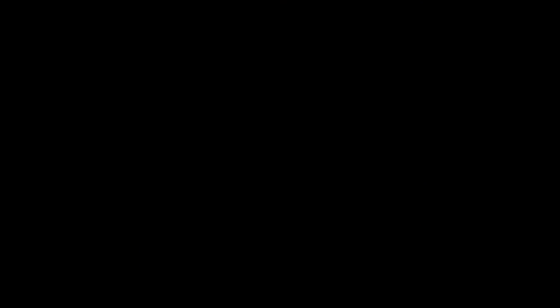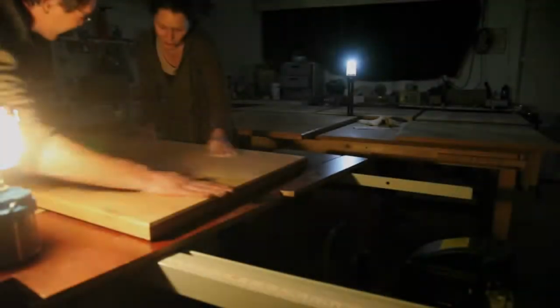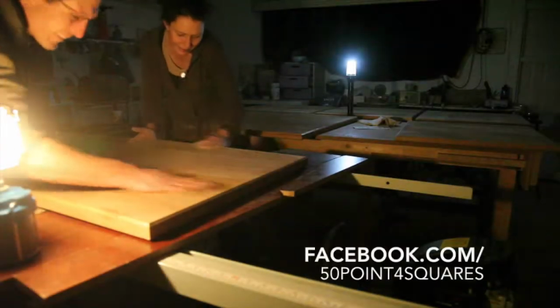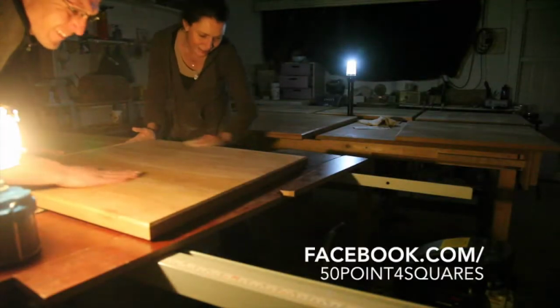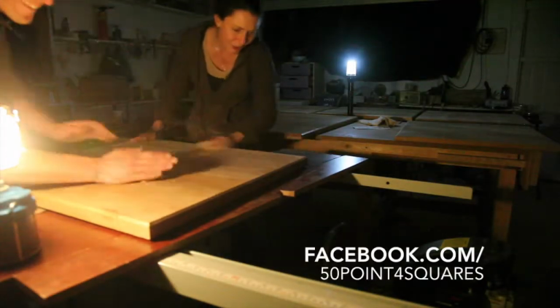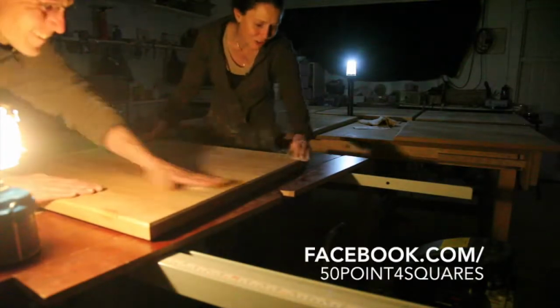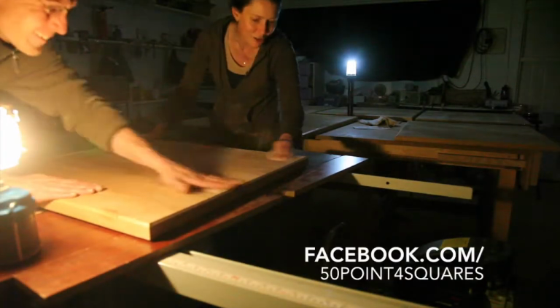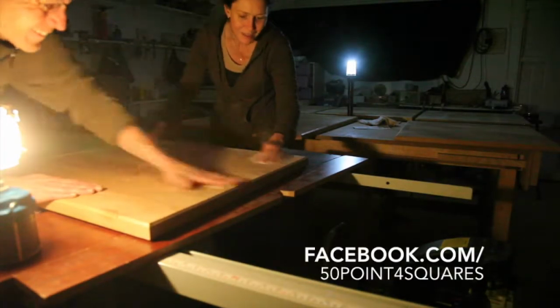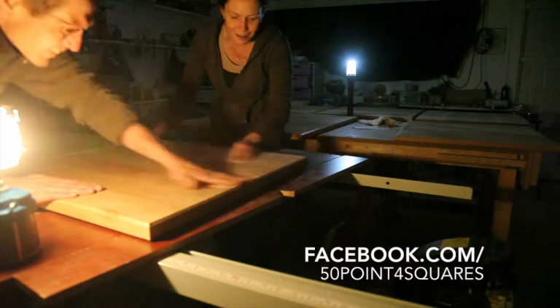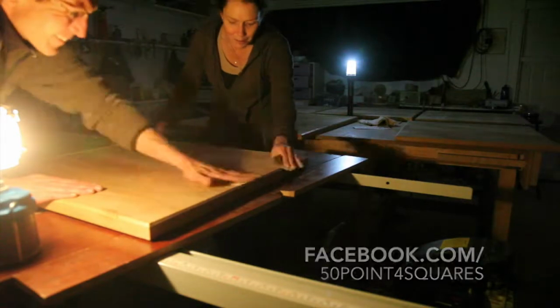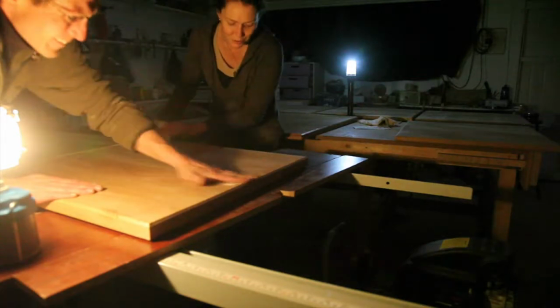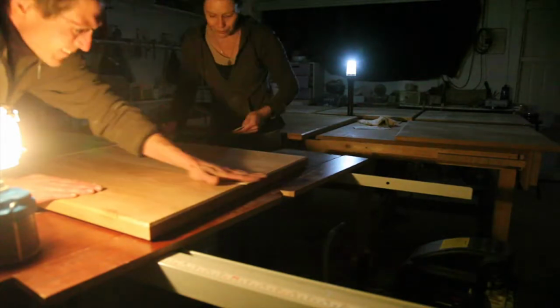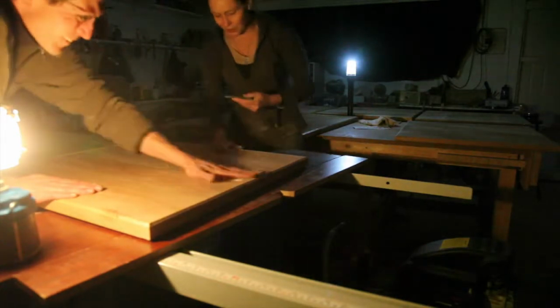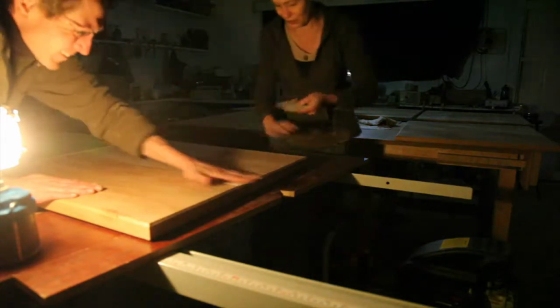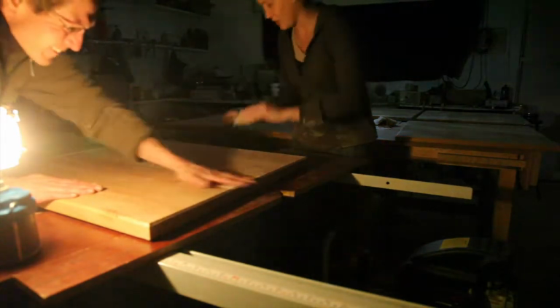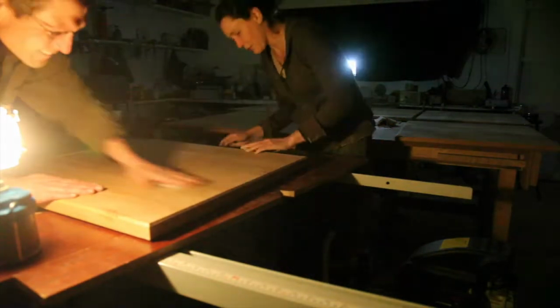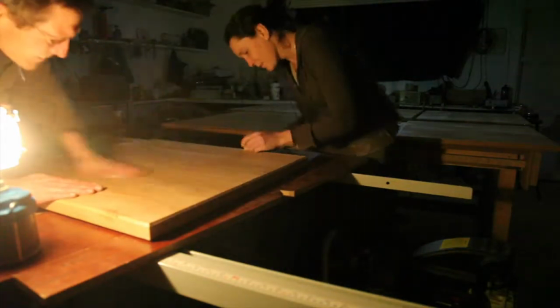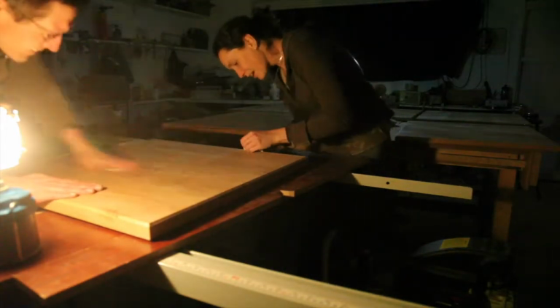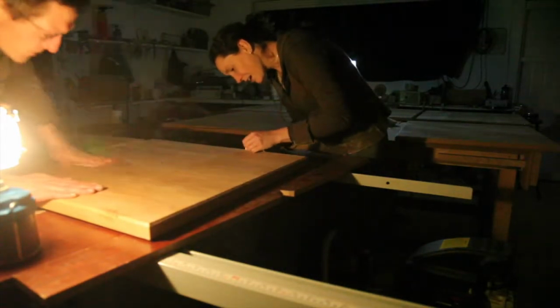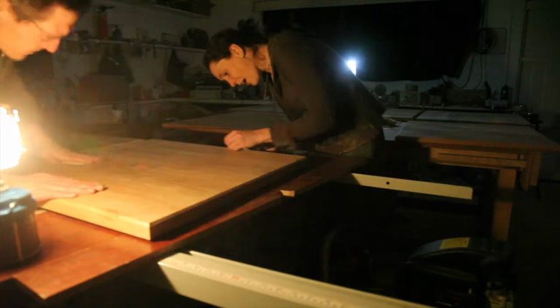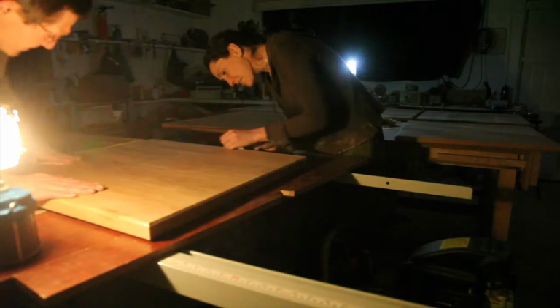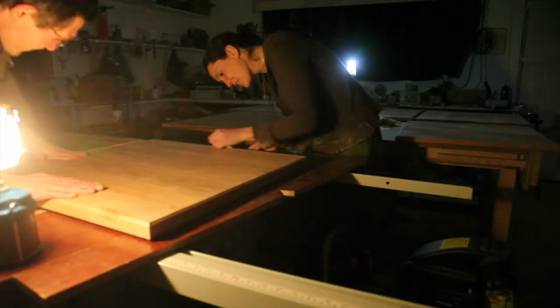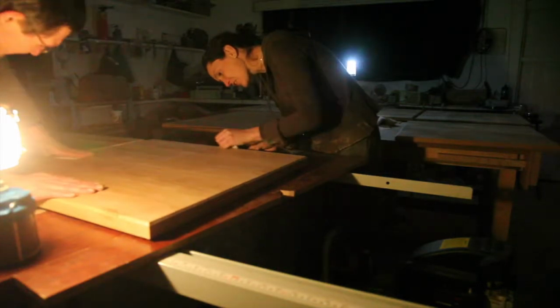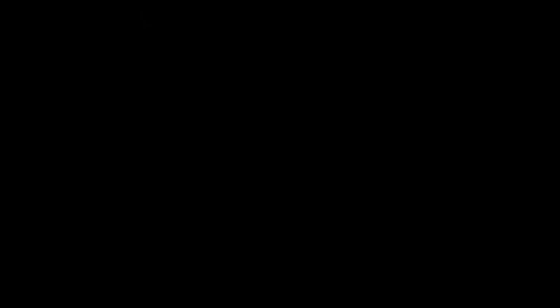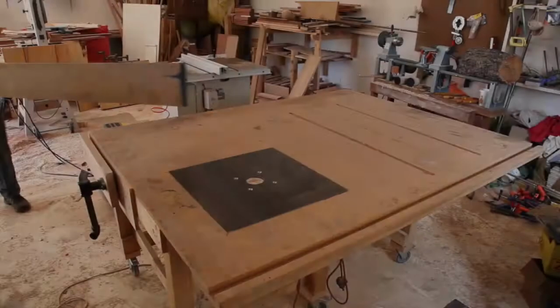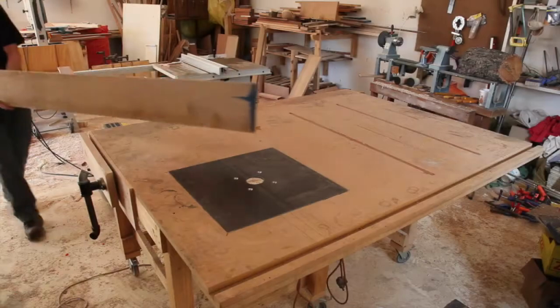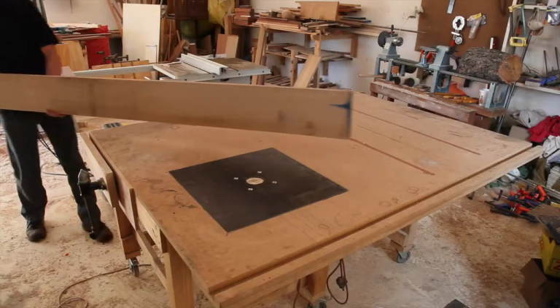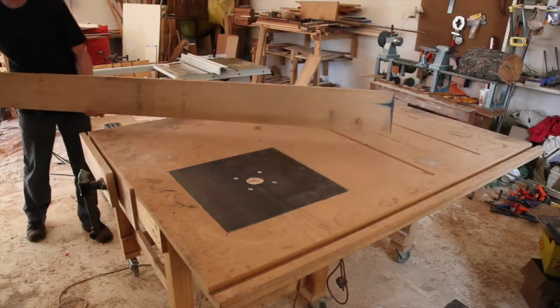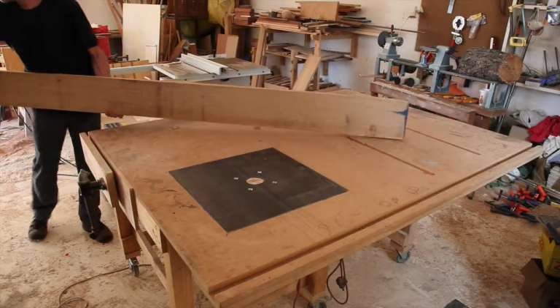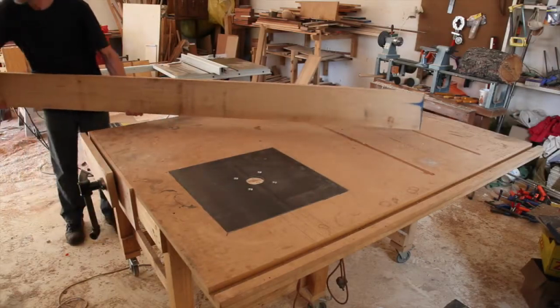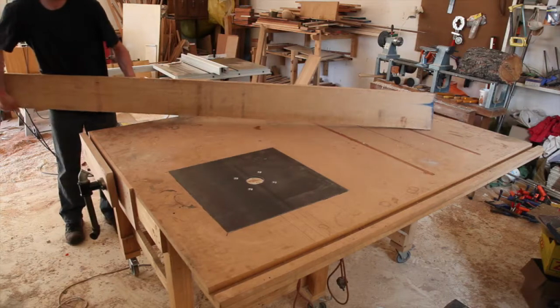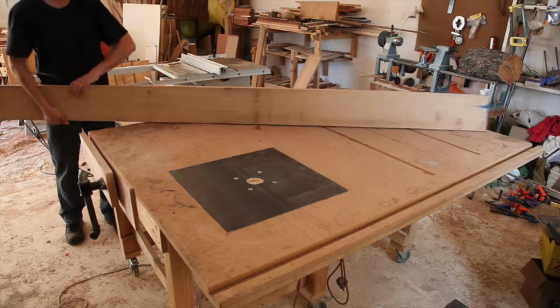Here we are, nine at night in the middle of a massive cold front, the power out, sanding eight solid oak tabletops due to be delivered tomorrow morning. Oh wait, I should probably start at the beginning.